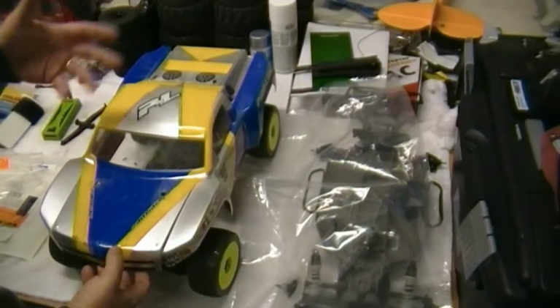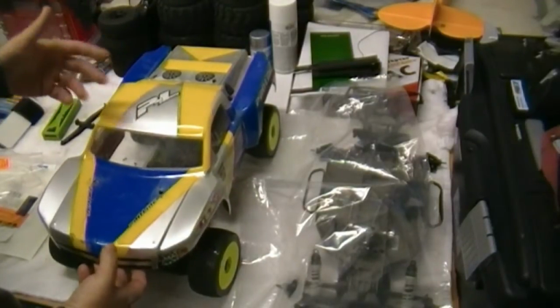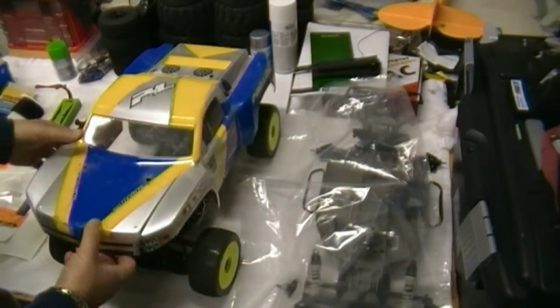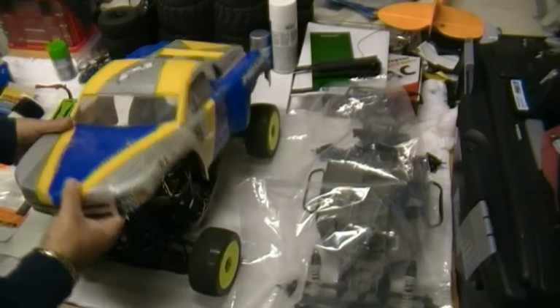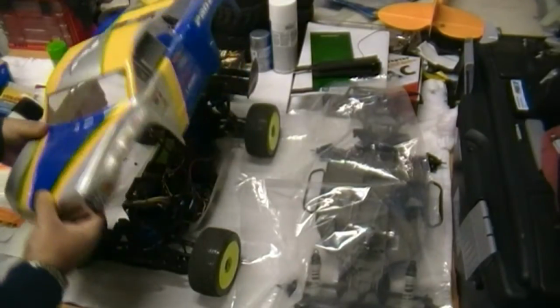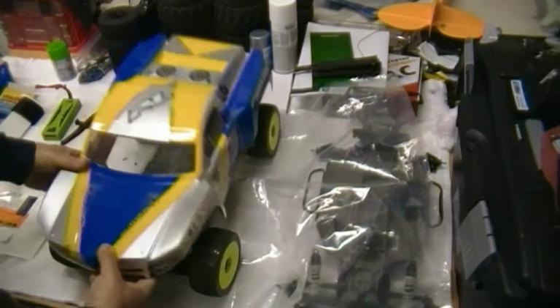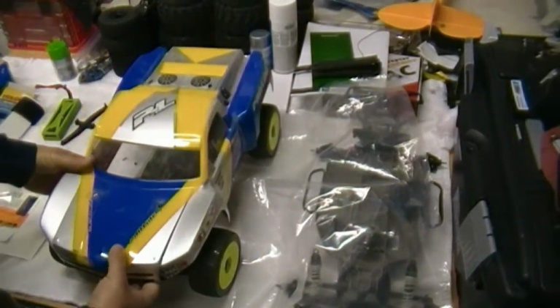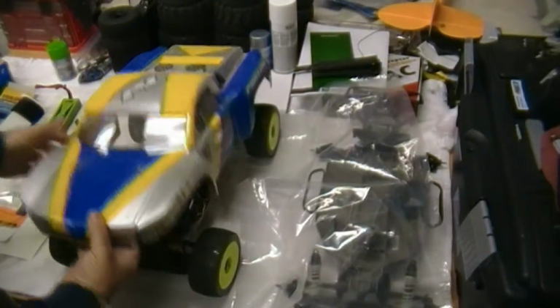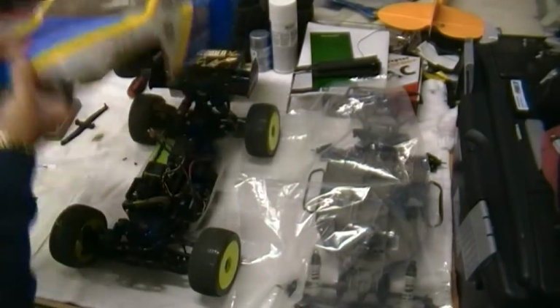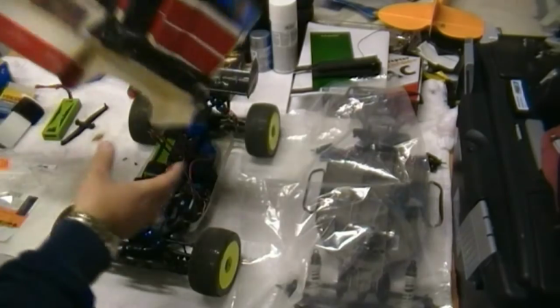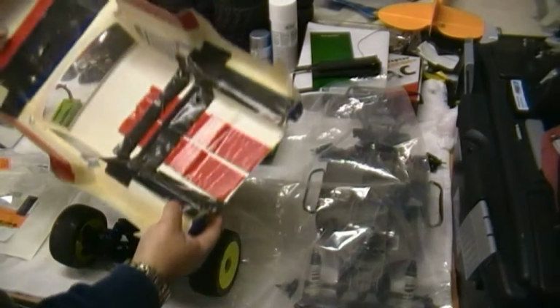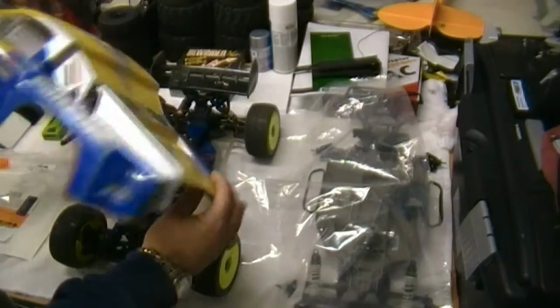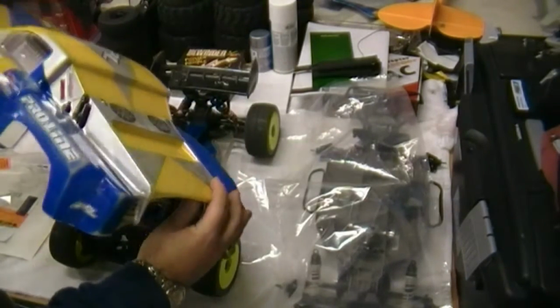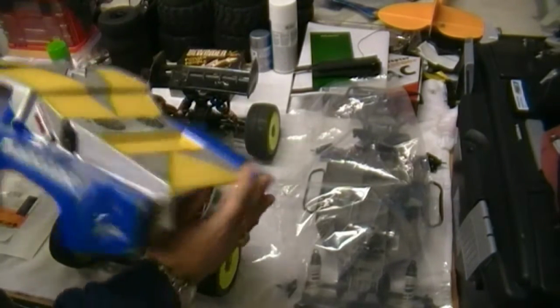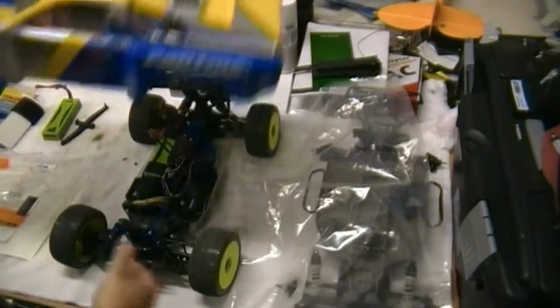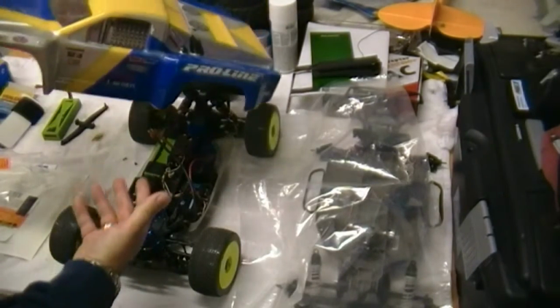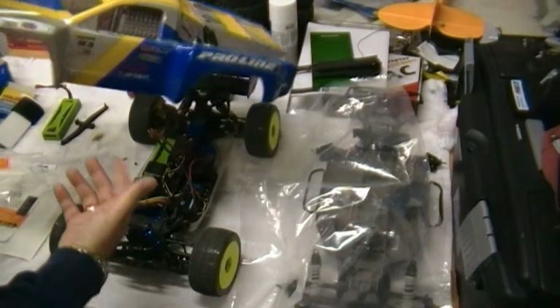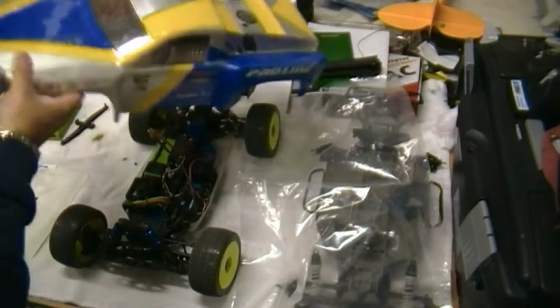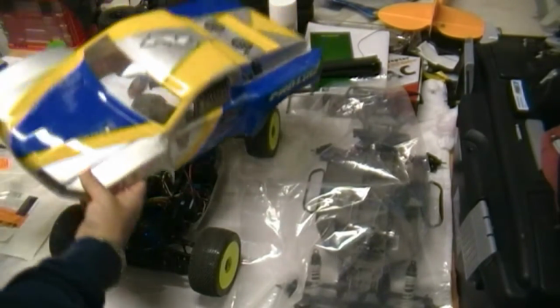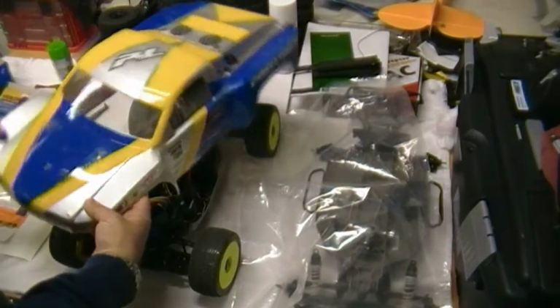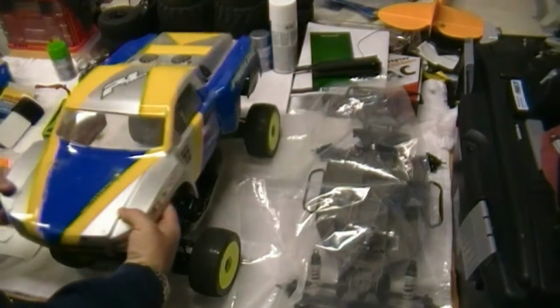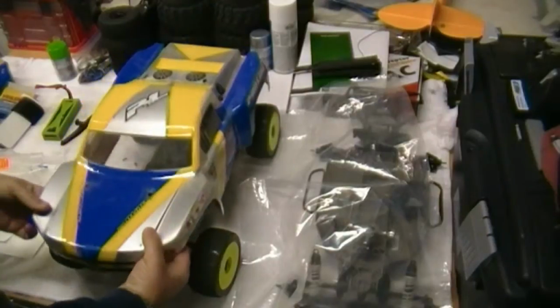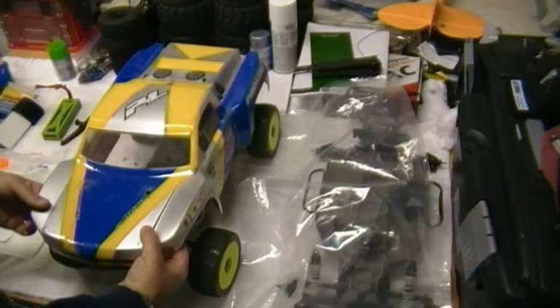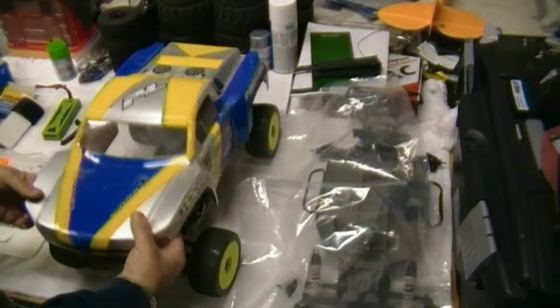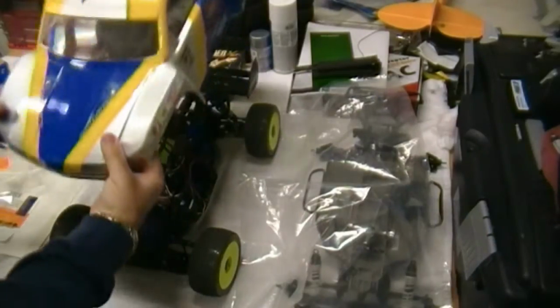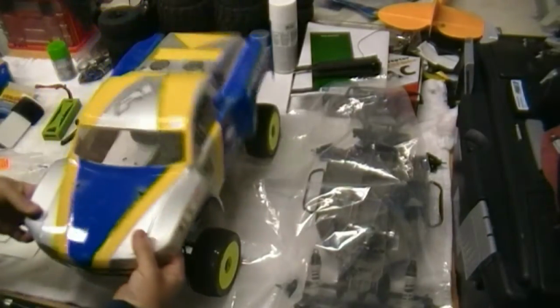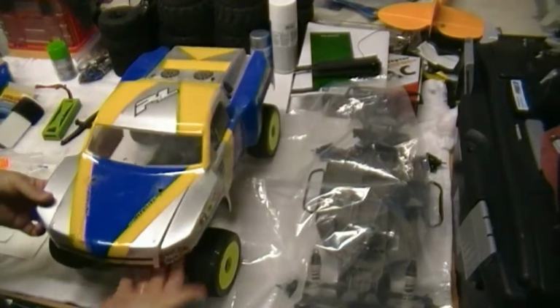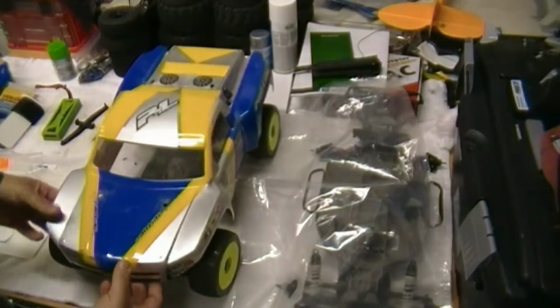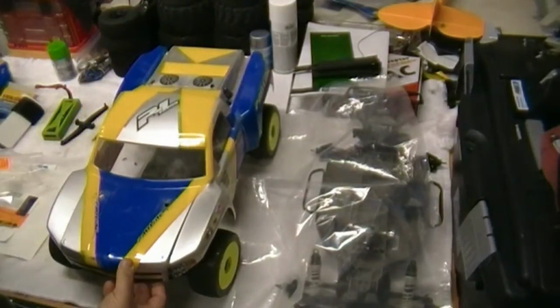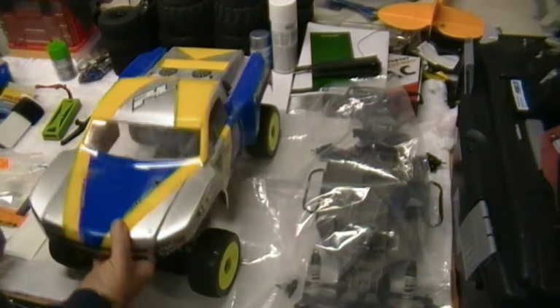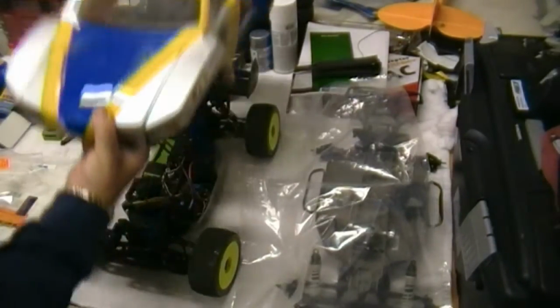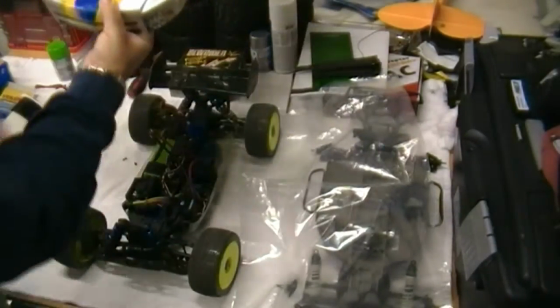The Earthquake, Aftershock, and Backdraft all share the same chassis. So you could fit a Traxxas Slash body on an Aftershock, or I could even make this Backdraft into a short course truck if I wanted to.